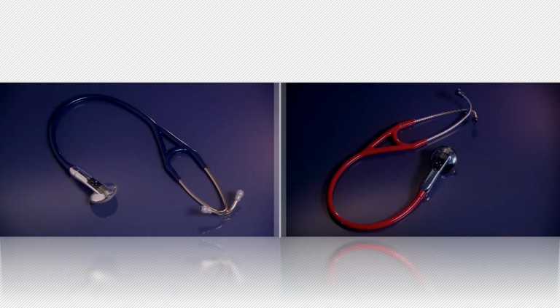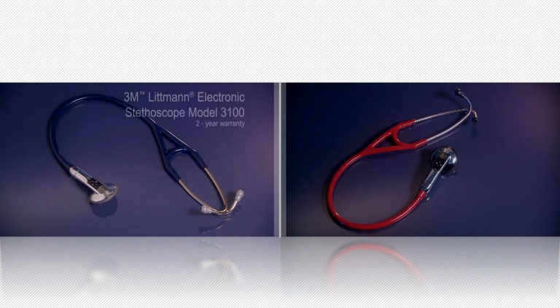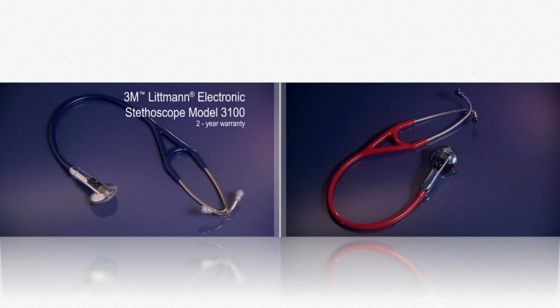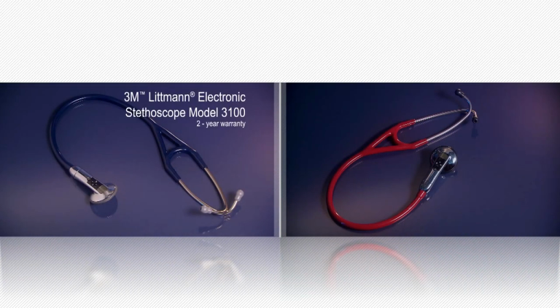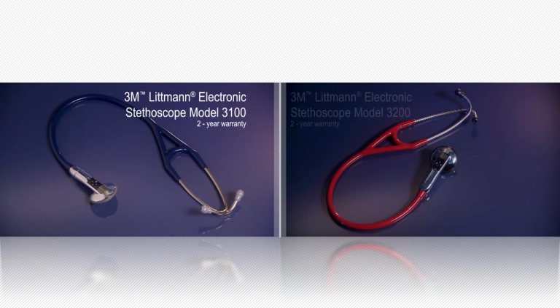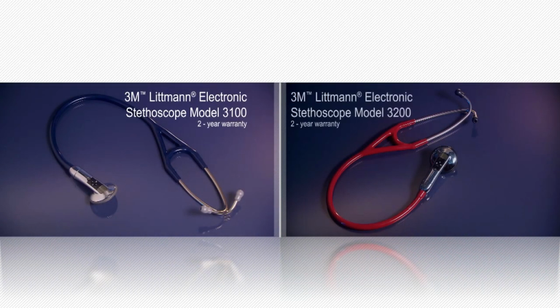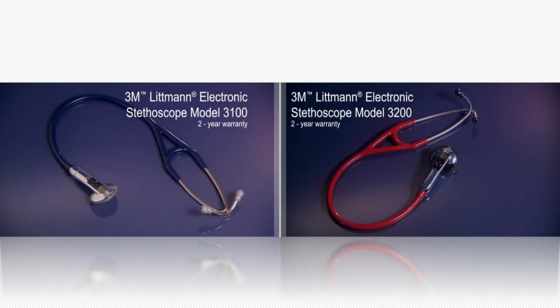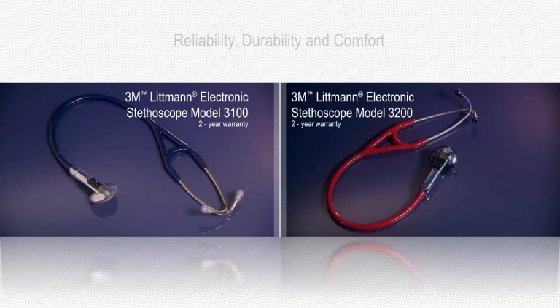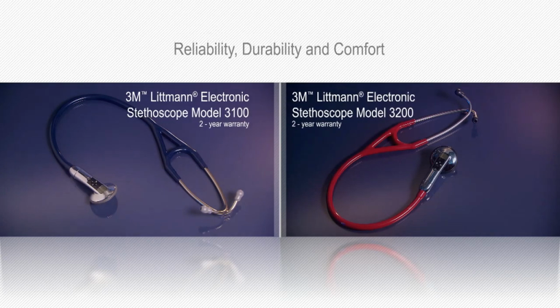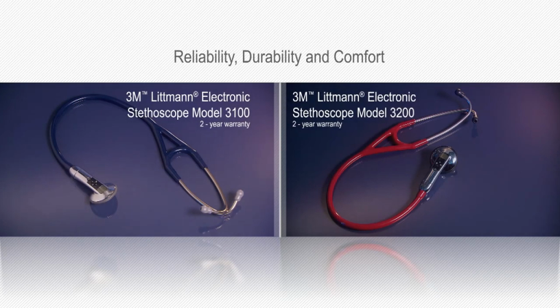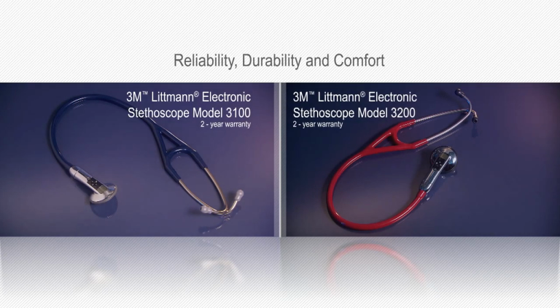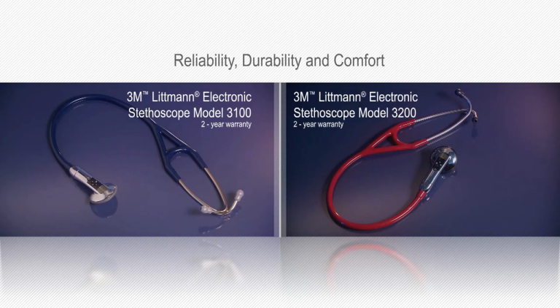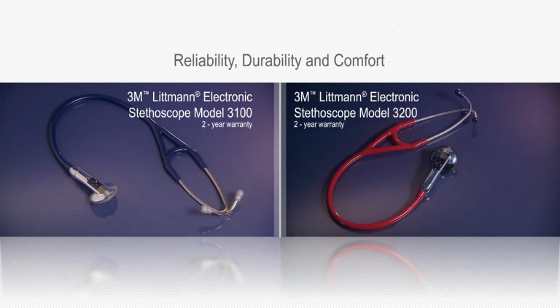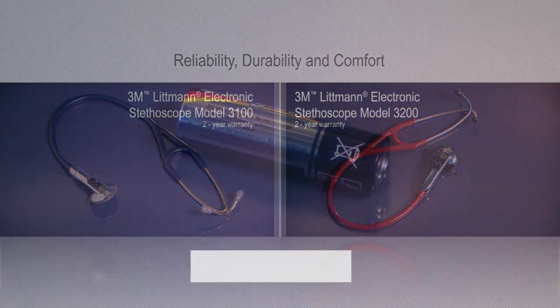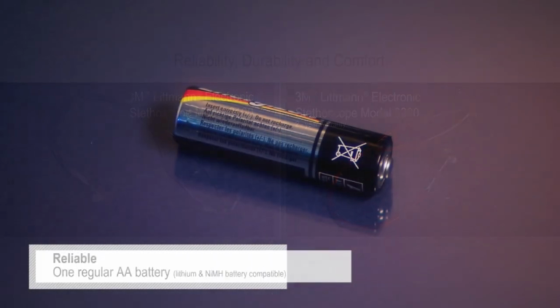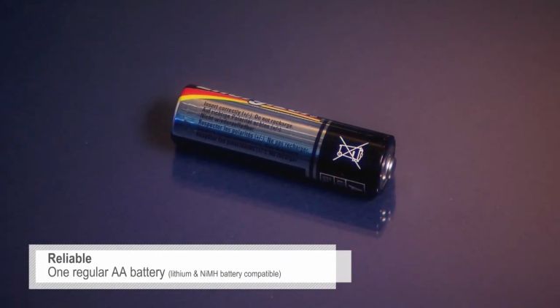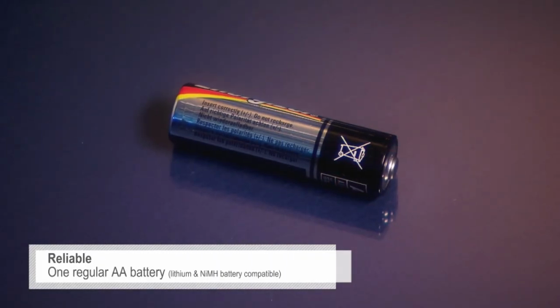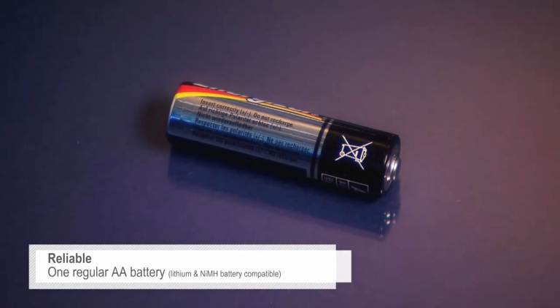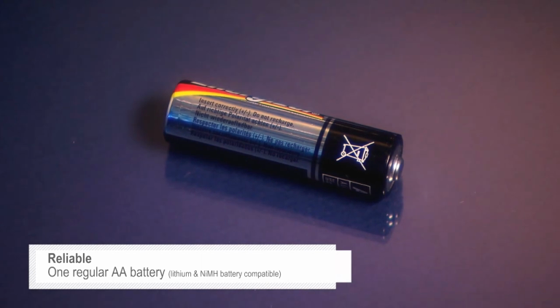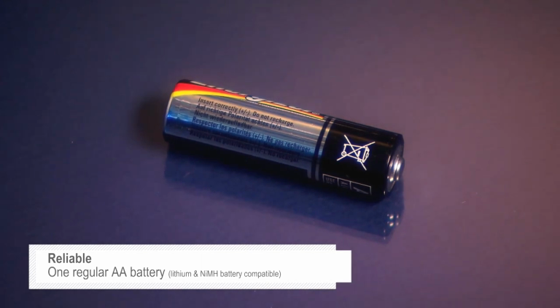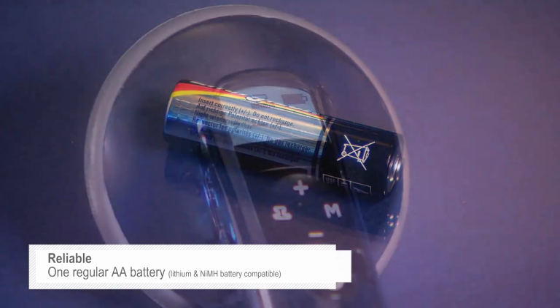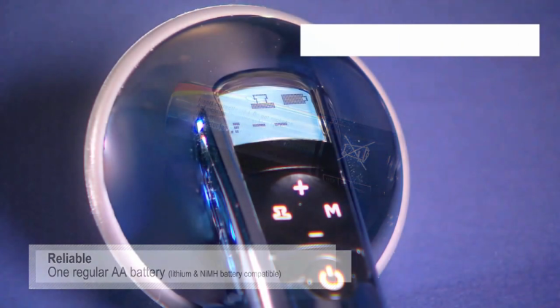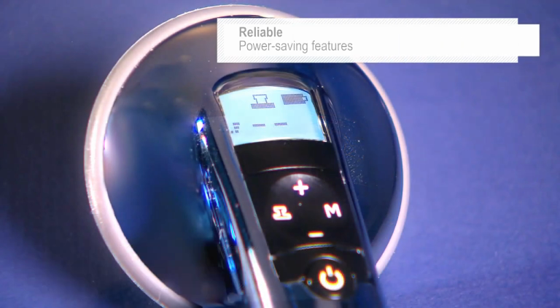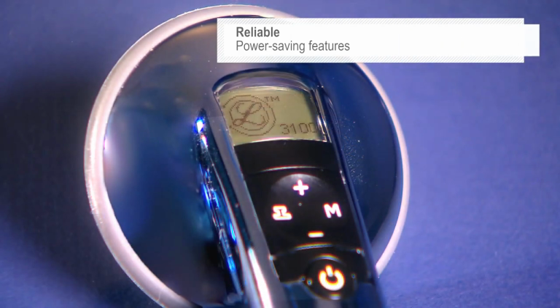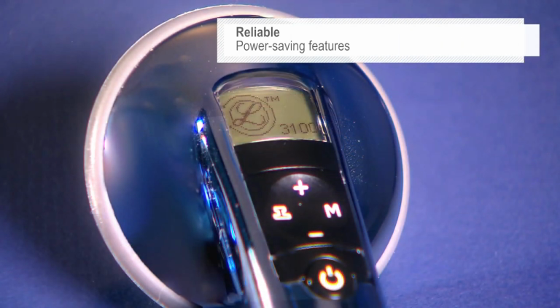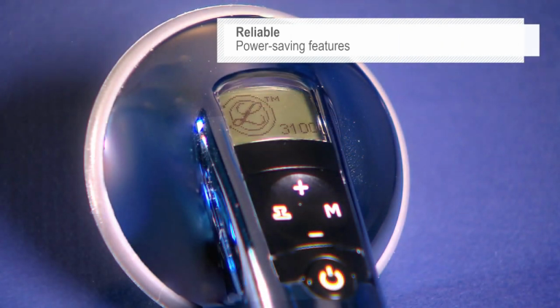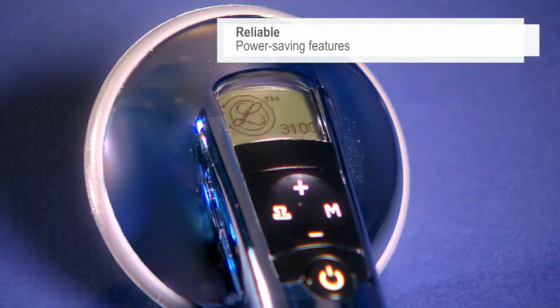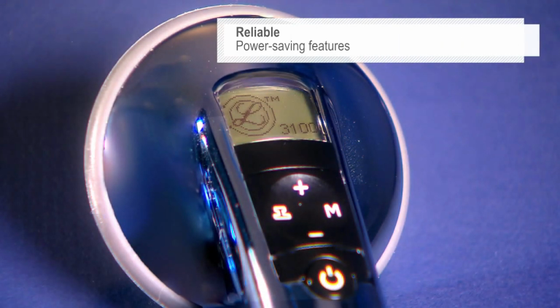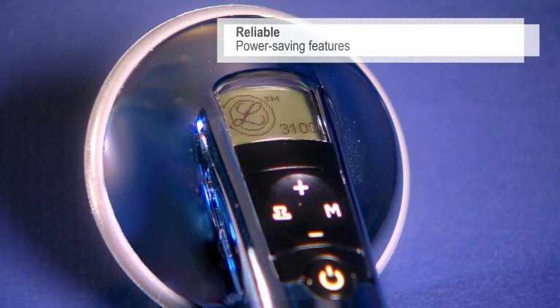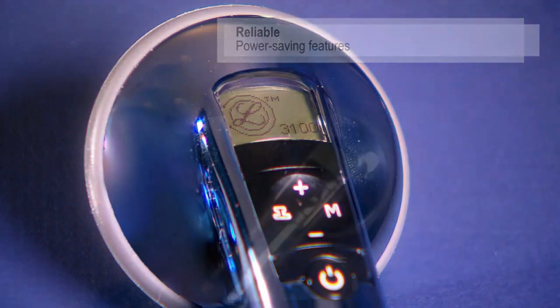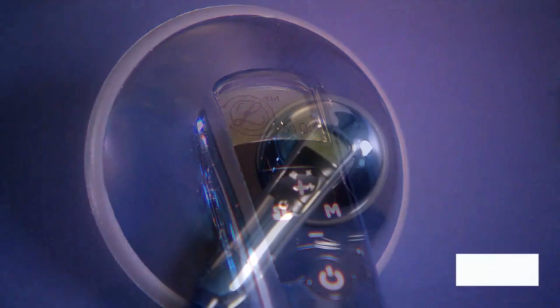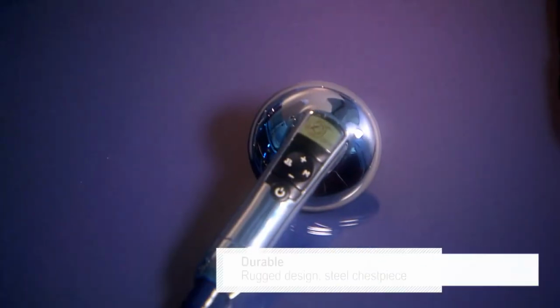The Littmann Electronic Stethoscopes are designed for superior reliability, durability and comfort. They run on one regular AA battery and offer power saving features like sleep mode and low battery alerts.